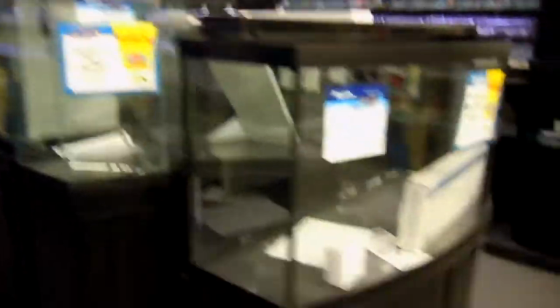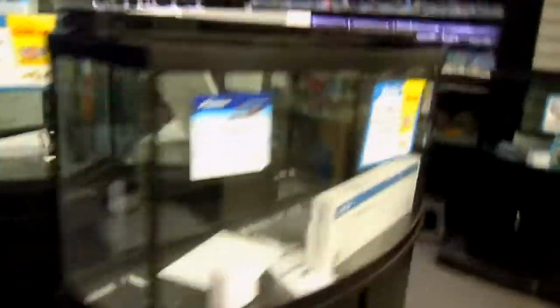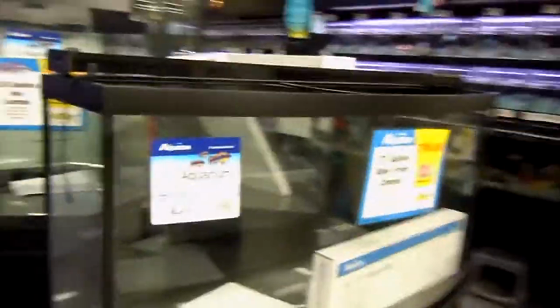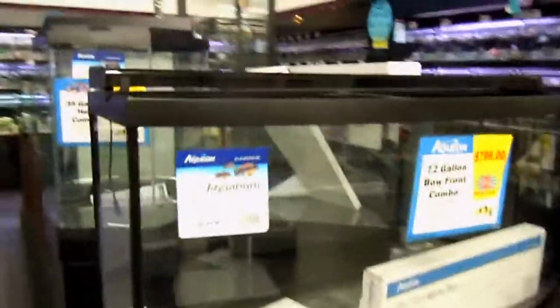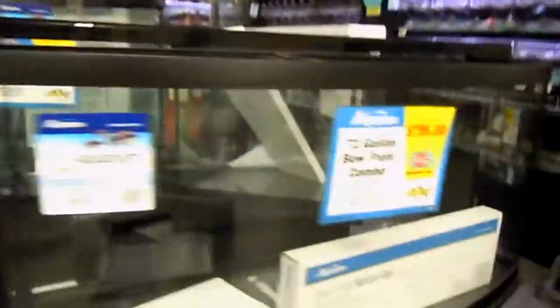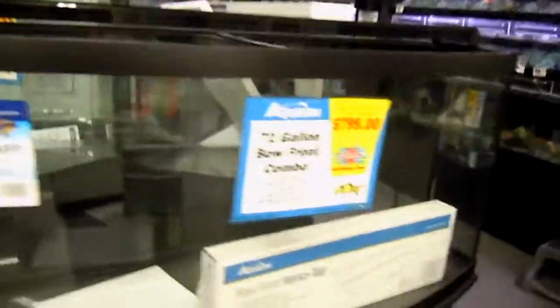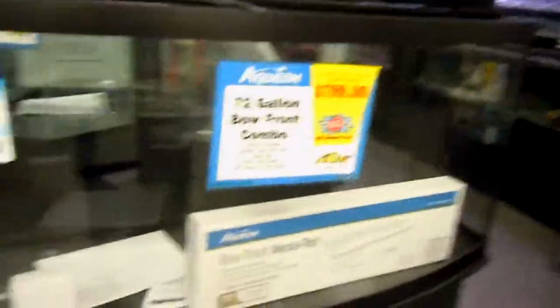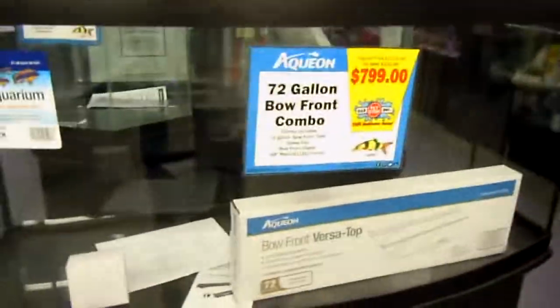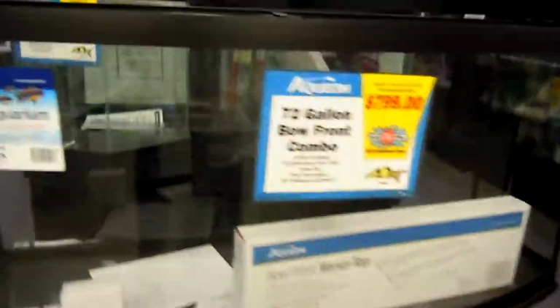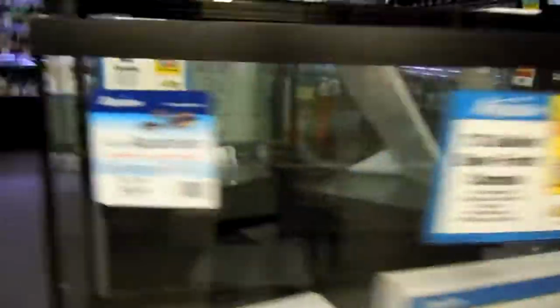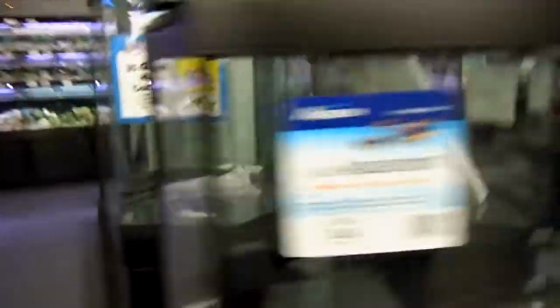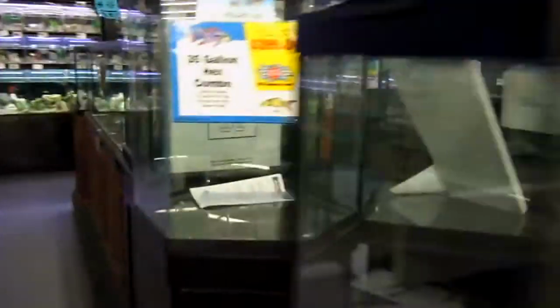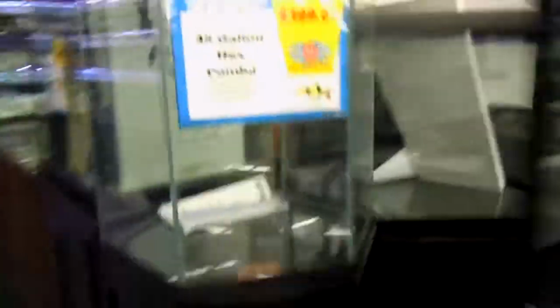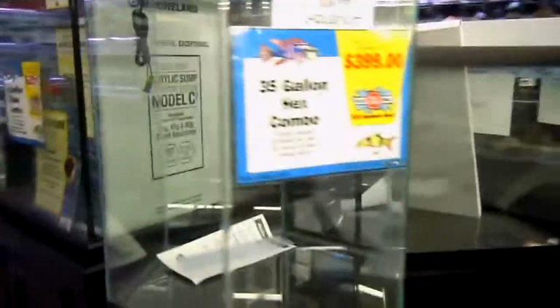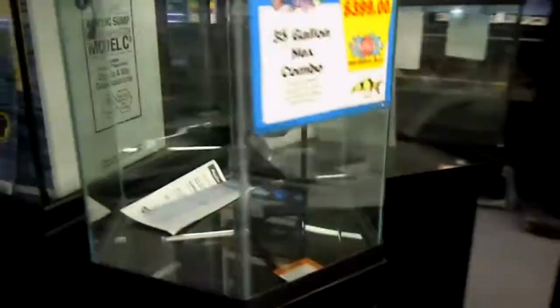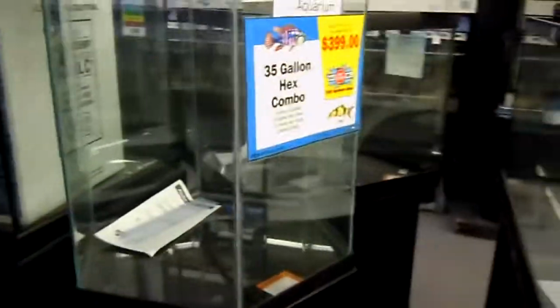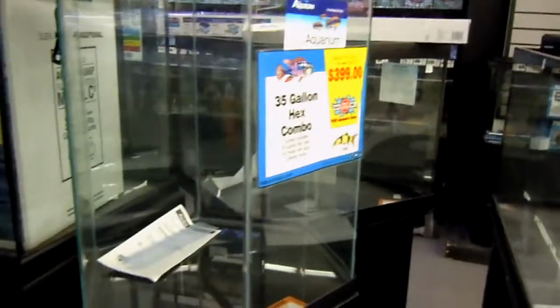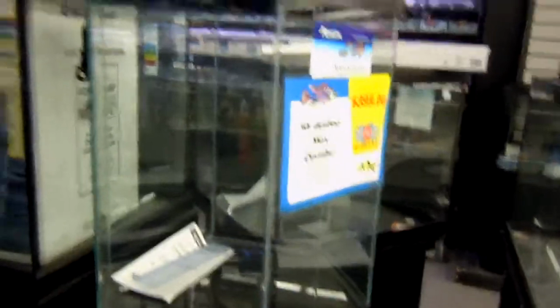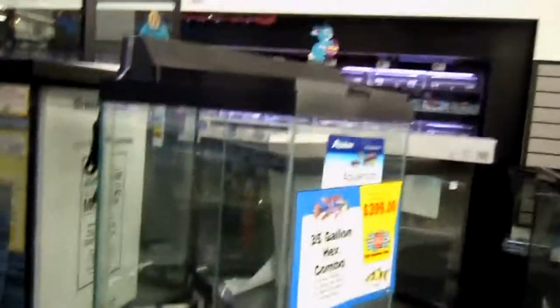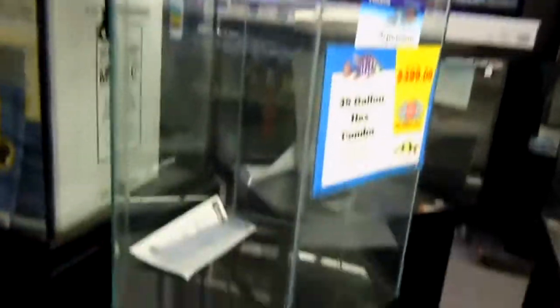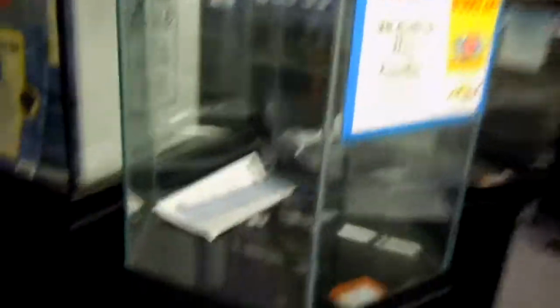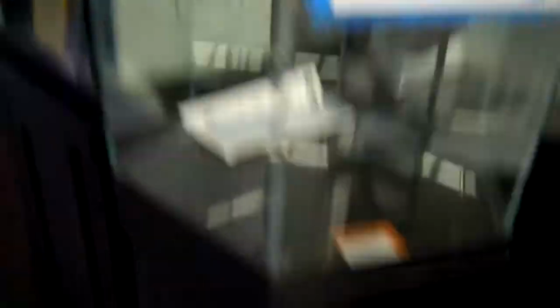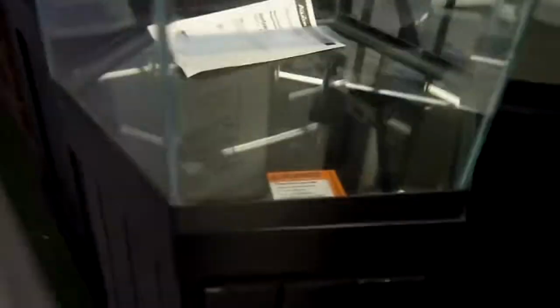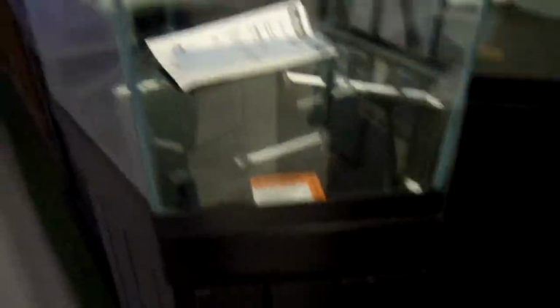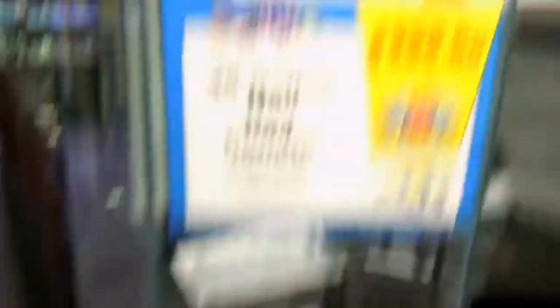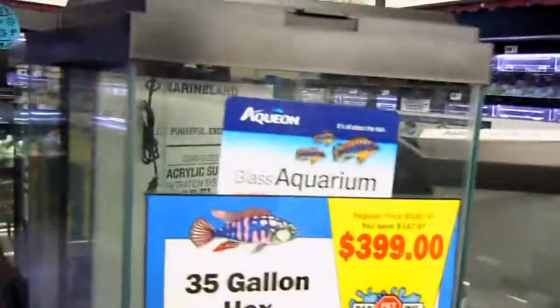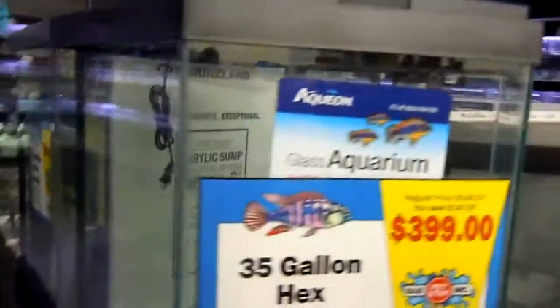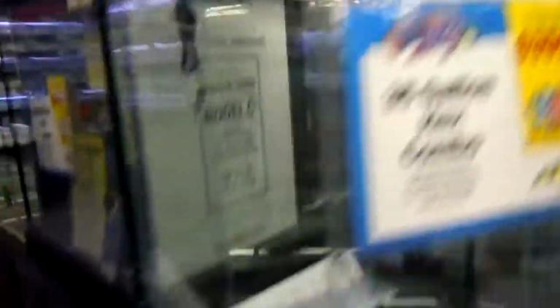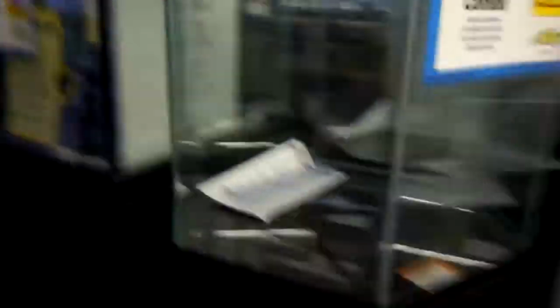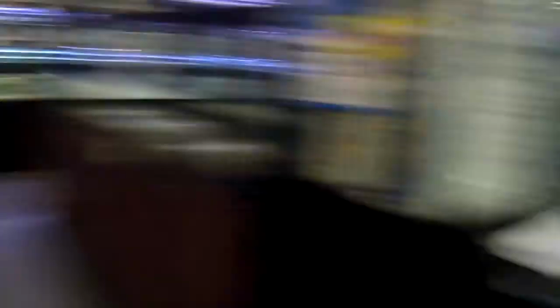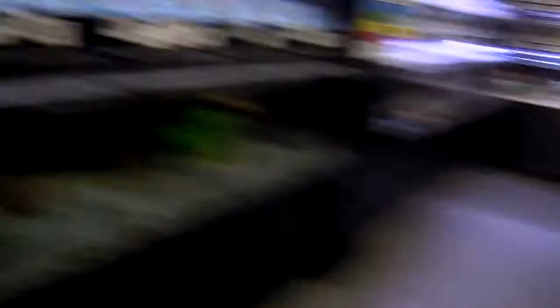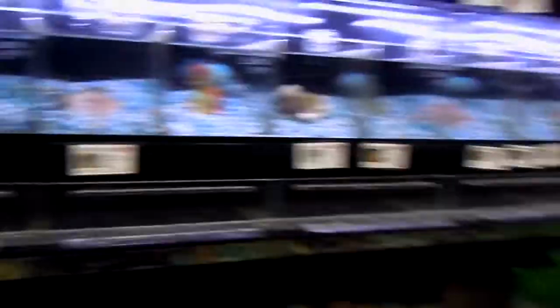Here are some nice glass aquariums — $799. I like that 35-gallon hexagon; that would be an awesome boreal tank.